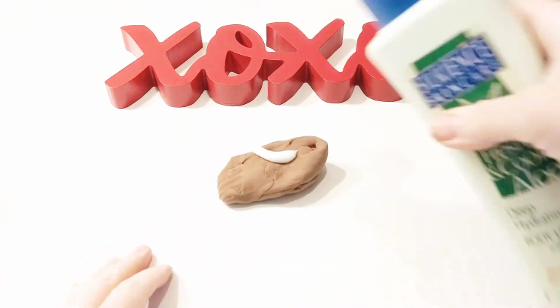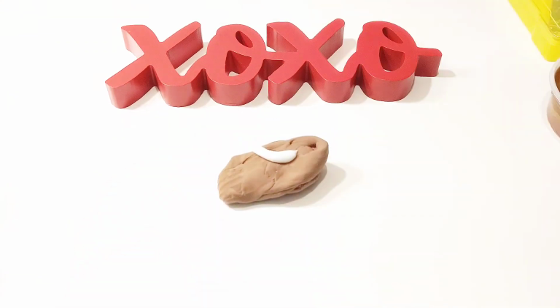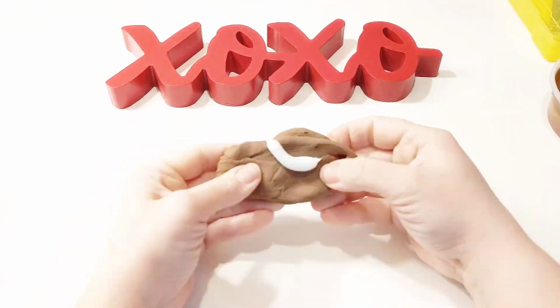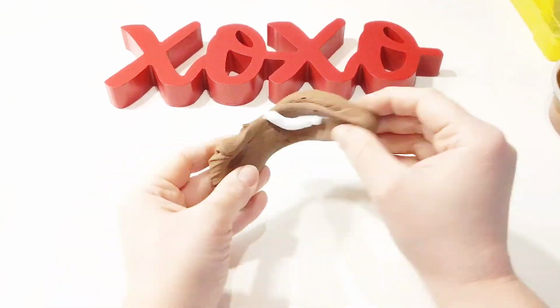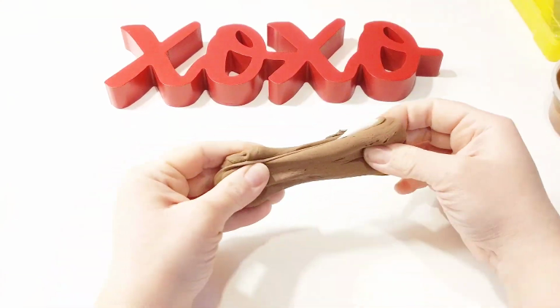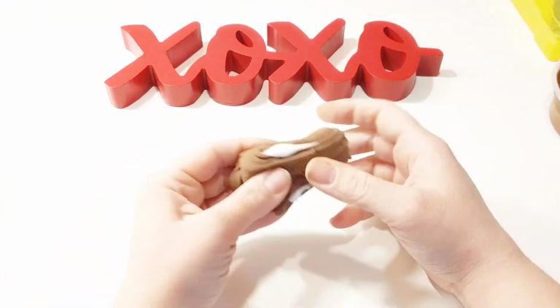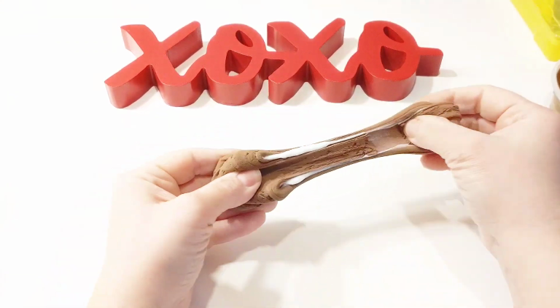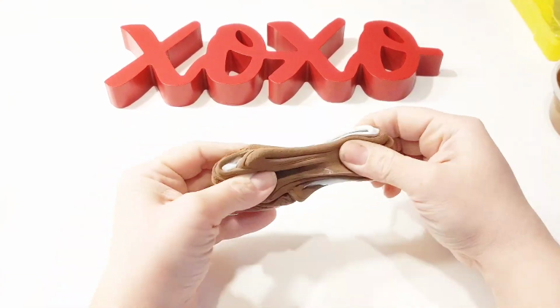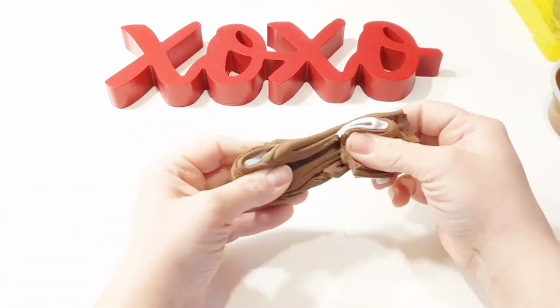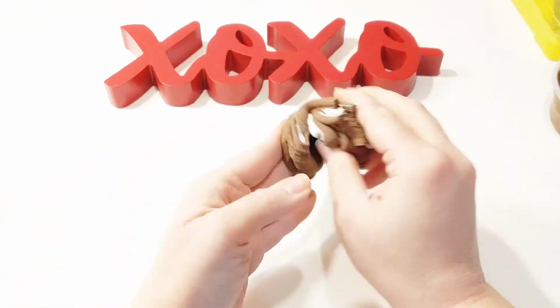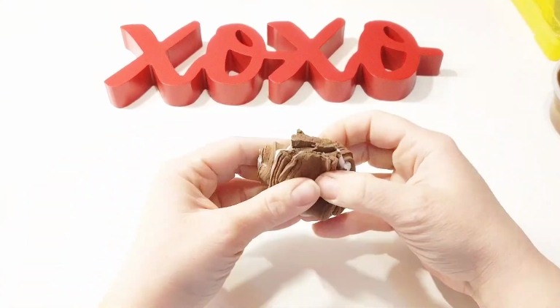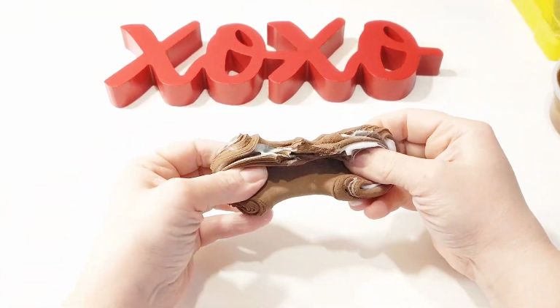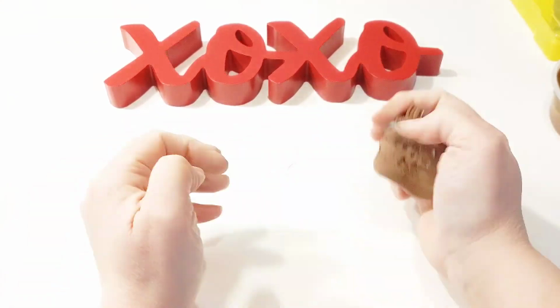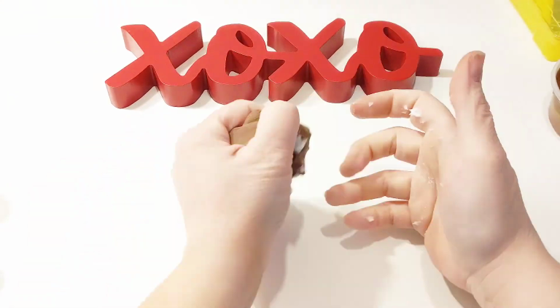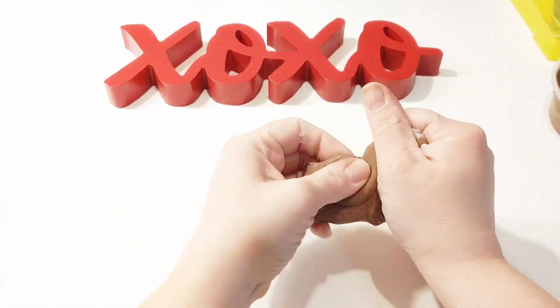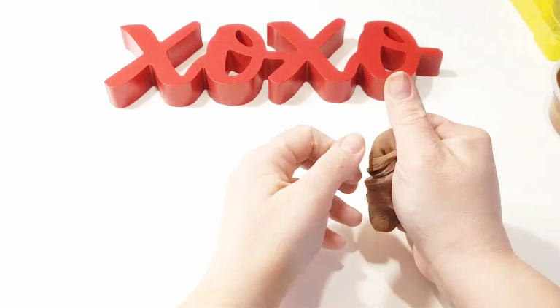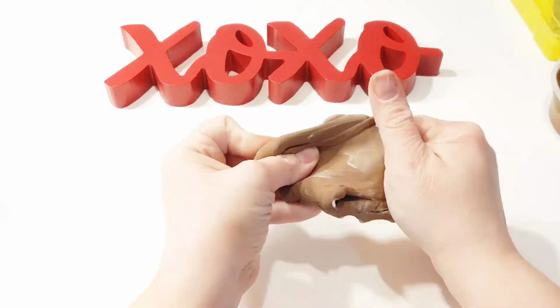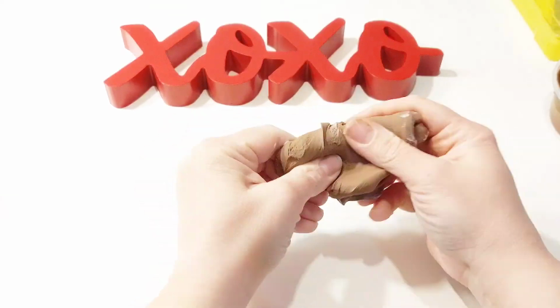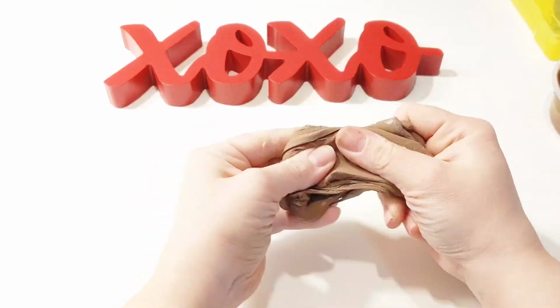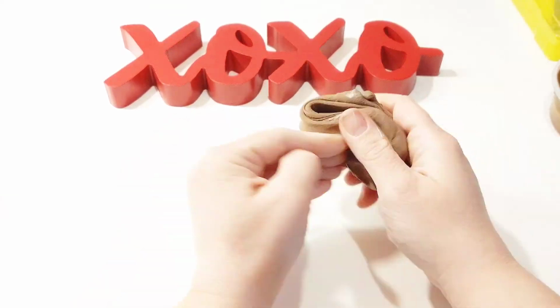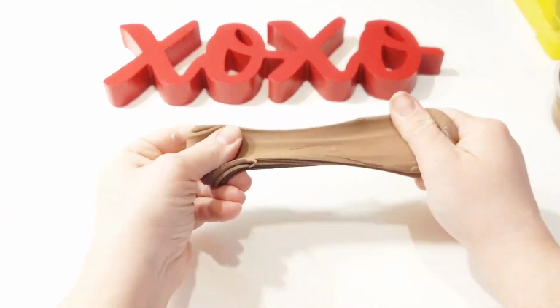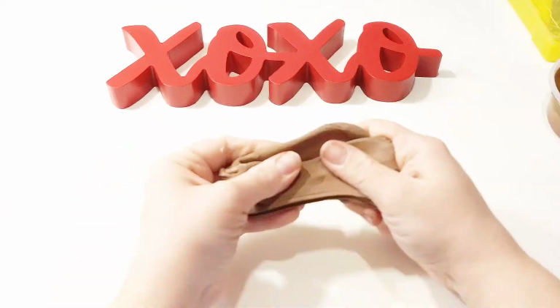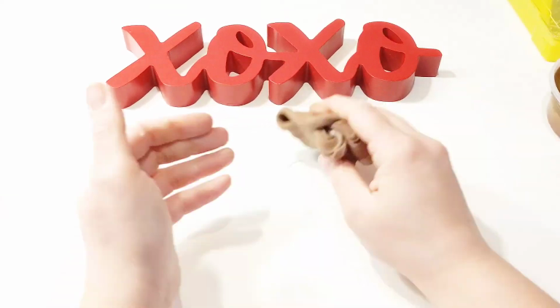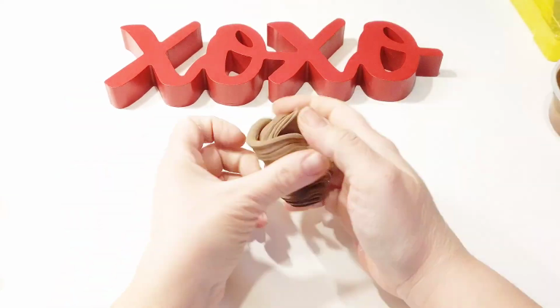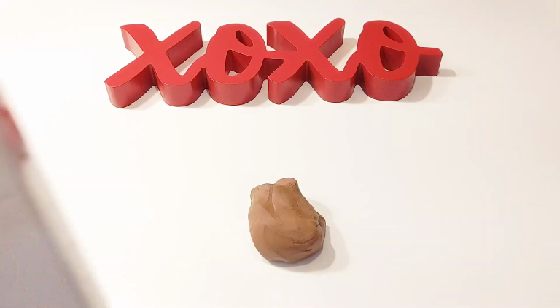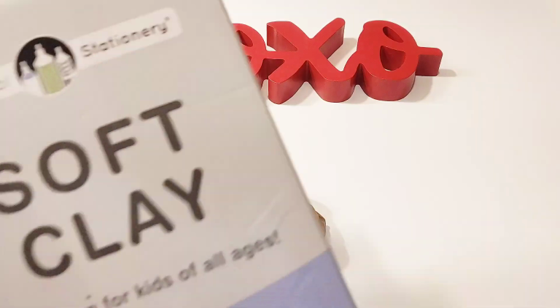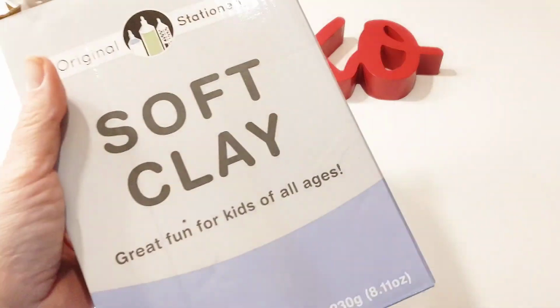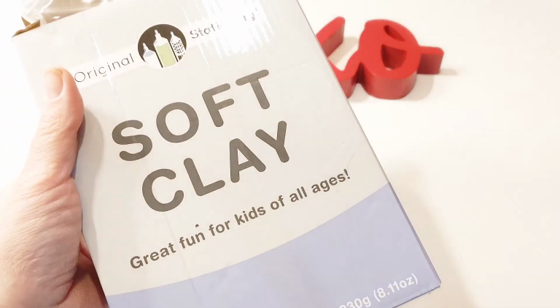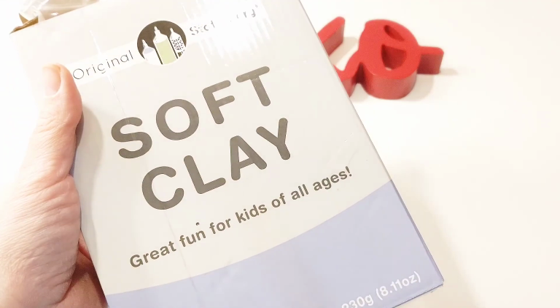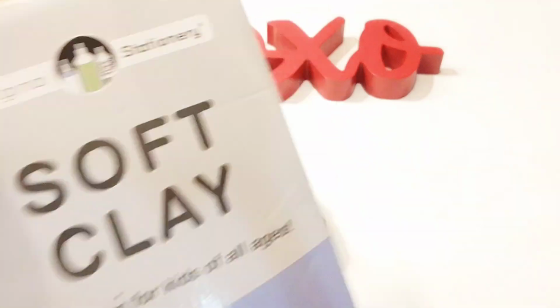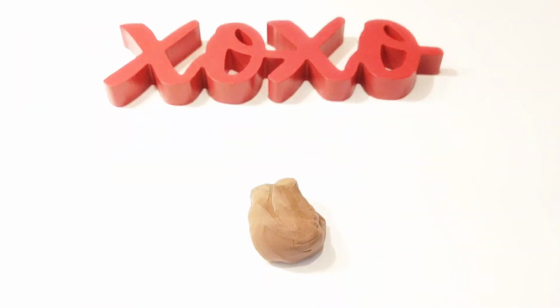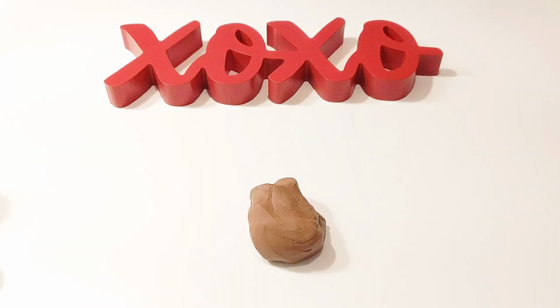Now it's time to make some chocolate bars and ice cream with Crayola Model Magic clay. This clay is too dry to work with, so we're adding a lot of lotion and then some soft white clay to soften it up.